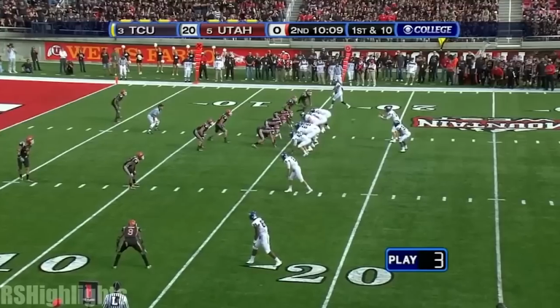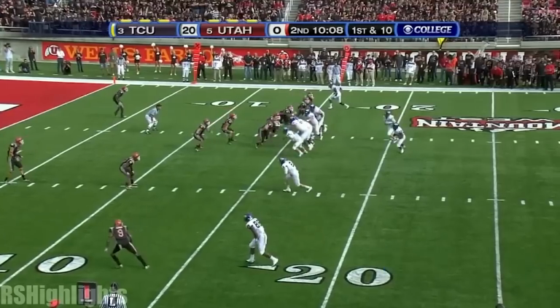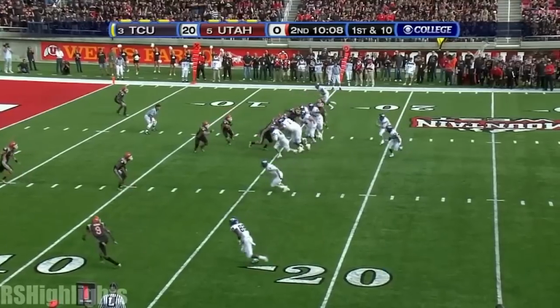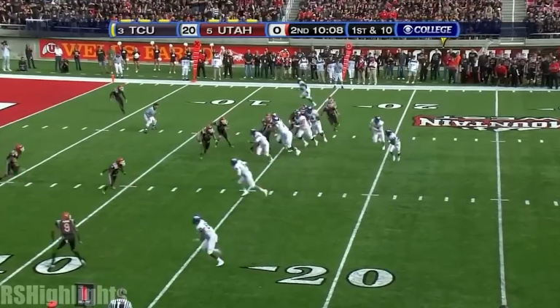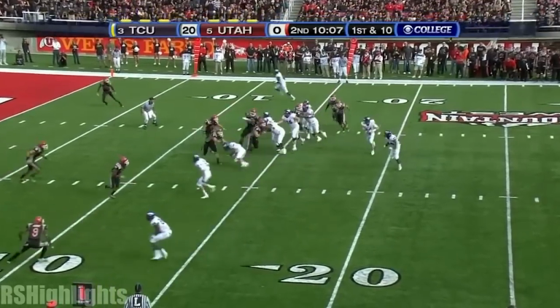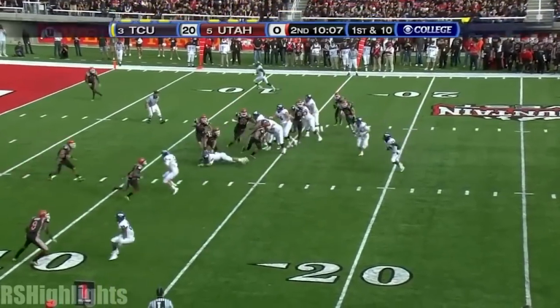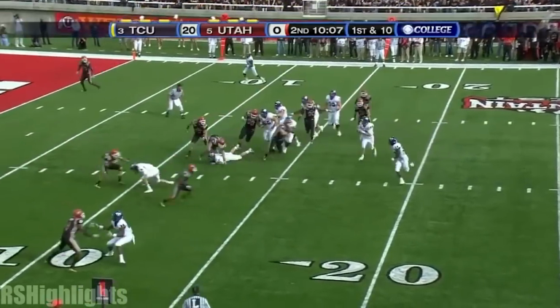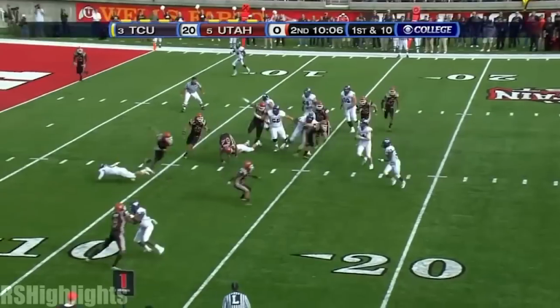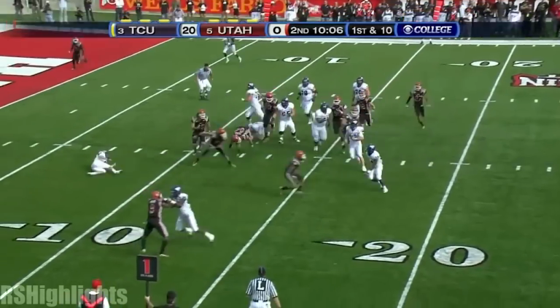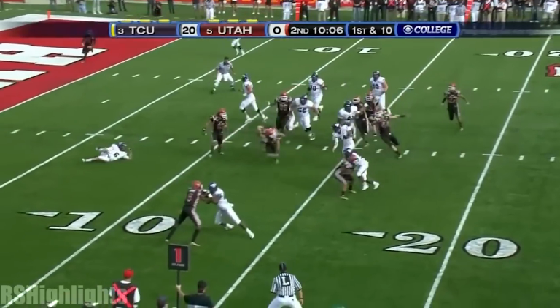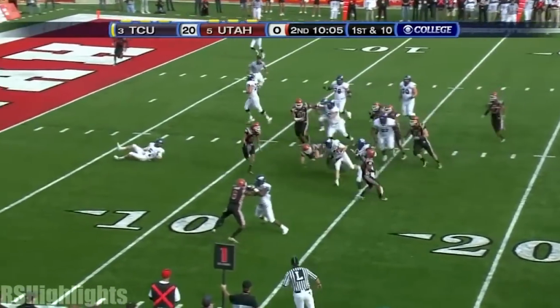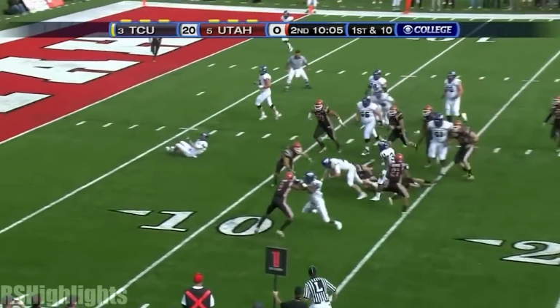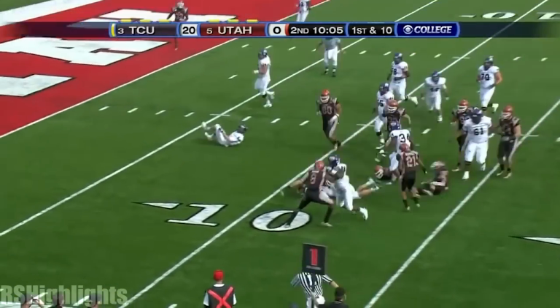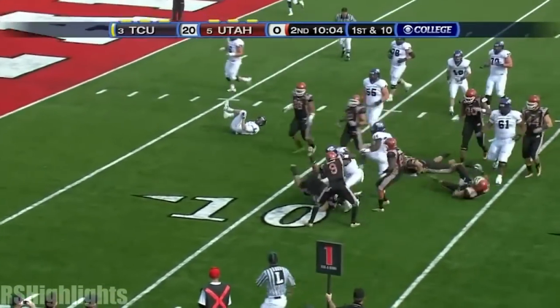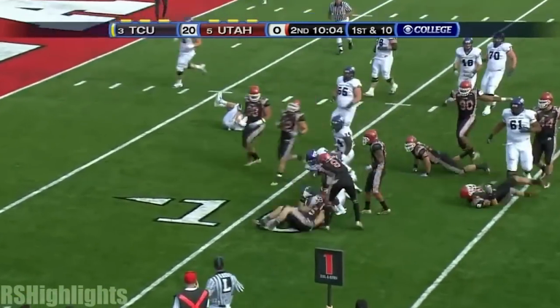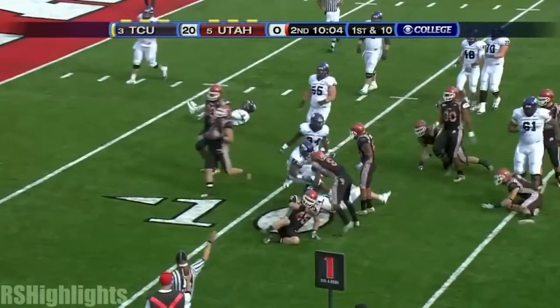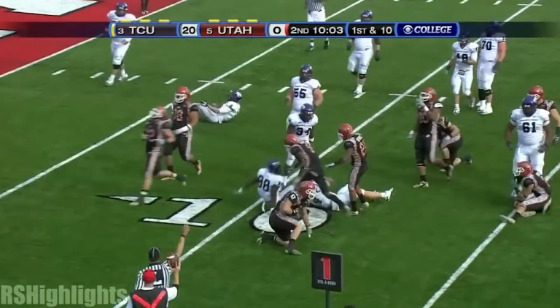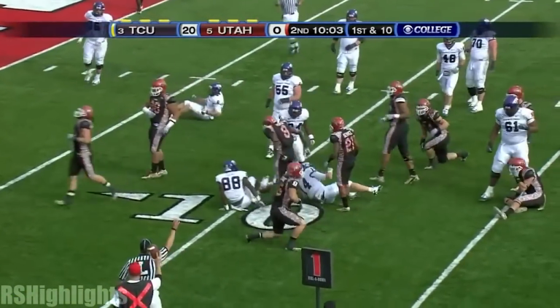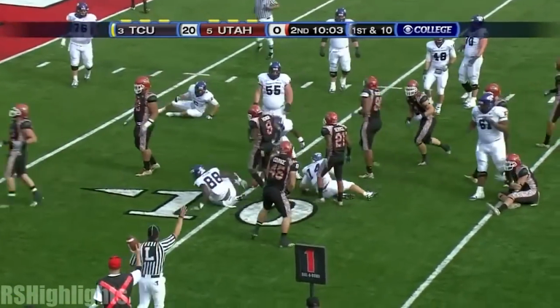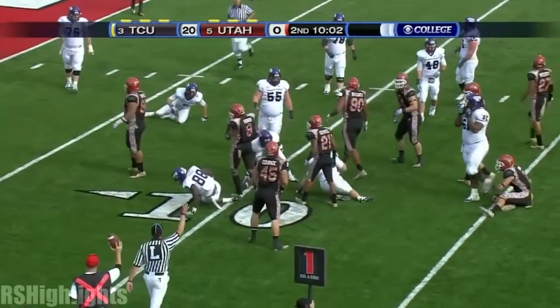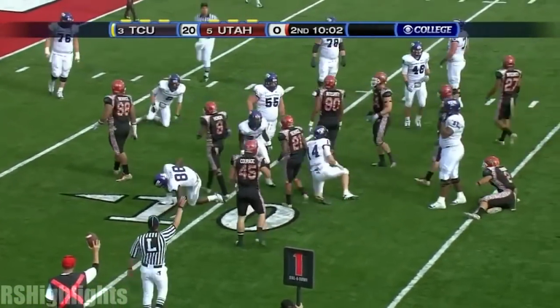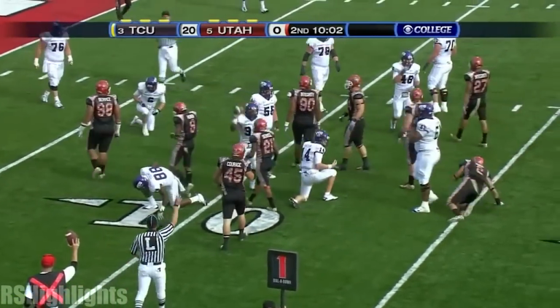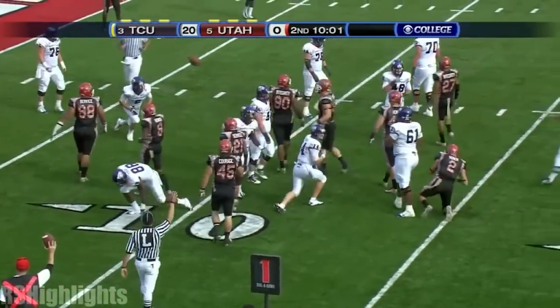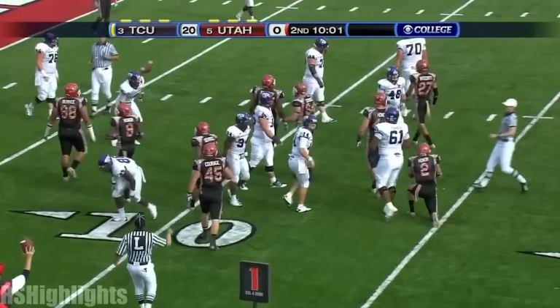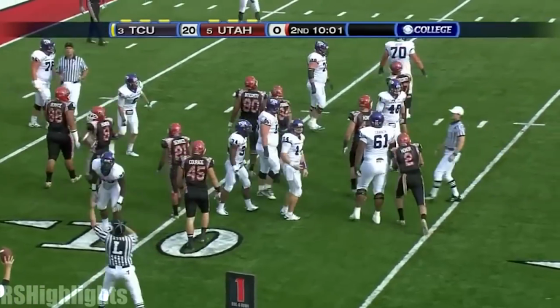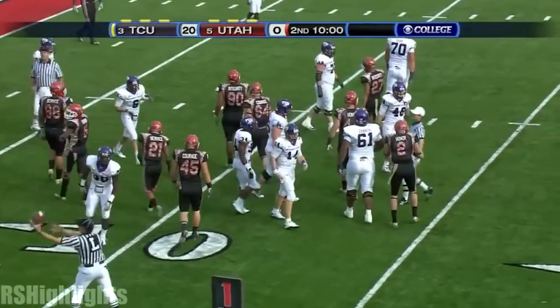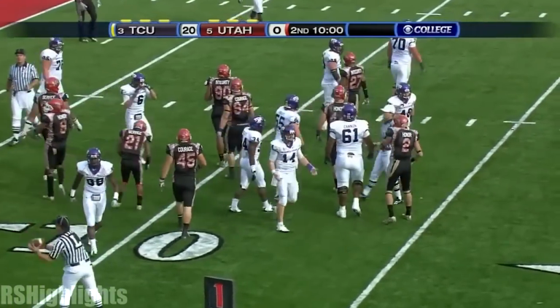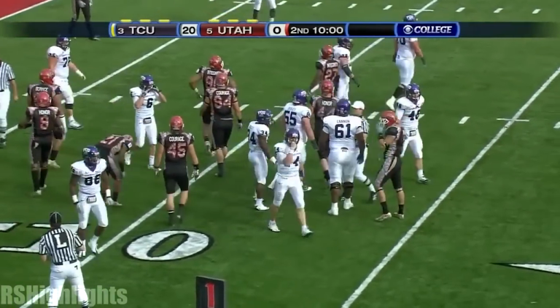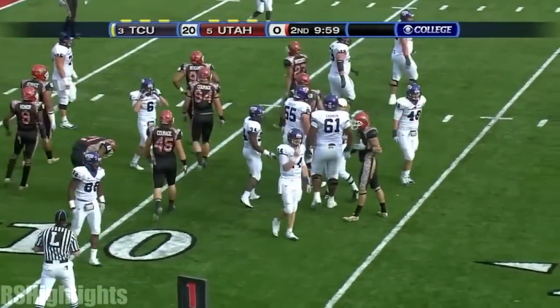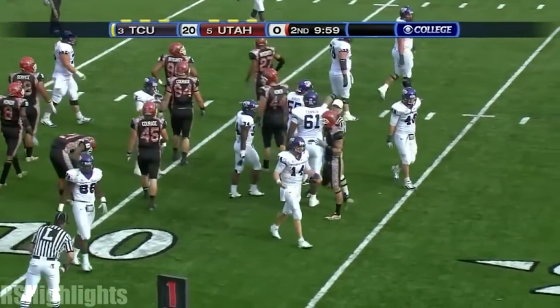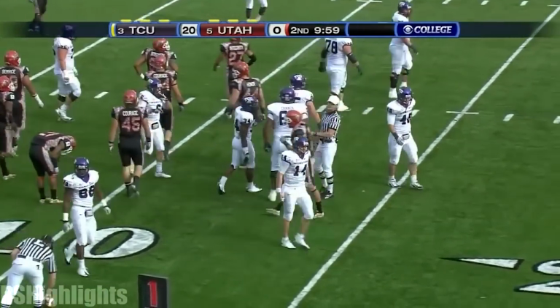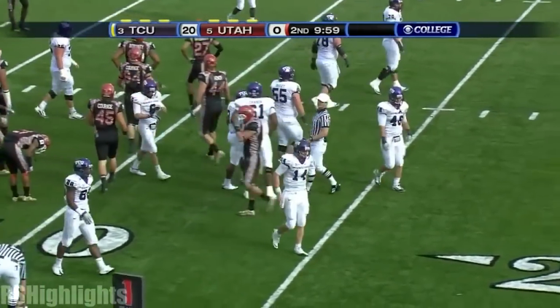Ten minutes to play, second quarter. Dalton on the run — is he going to pitch? No, he tucks and runs. And the 6'3", 220-pound senior rumbles down to the 12-yard line.